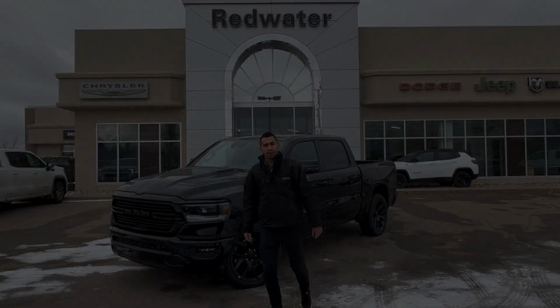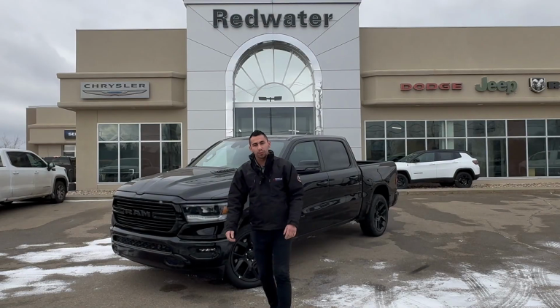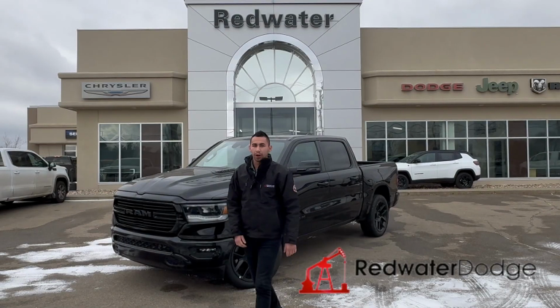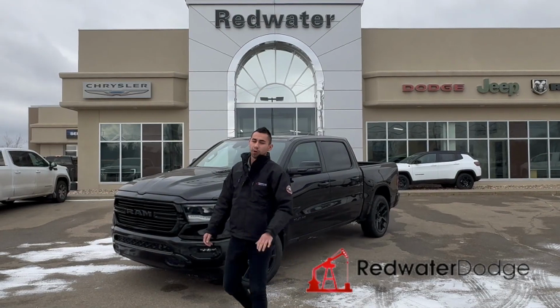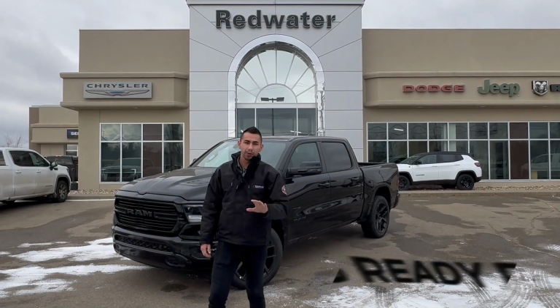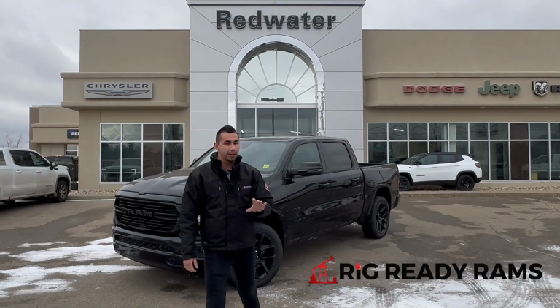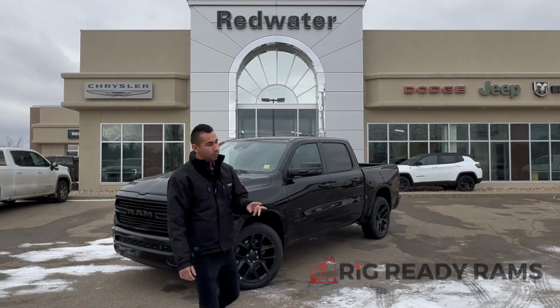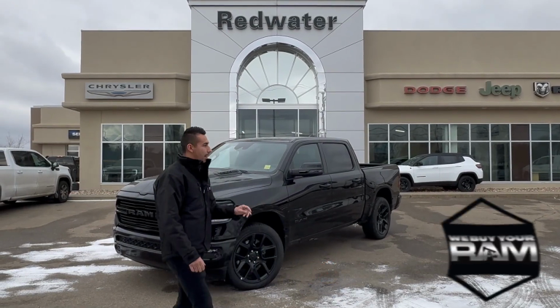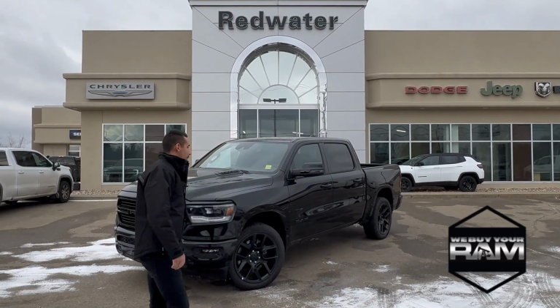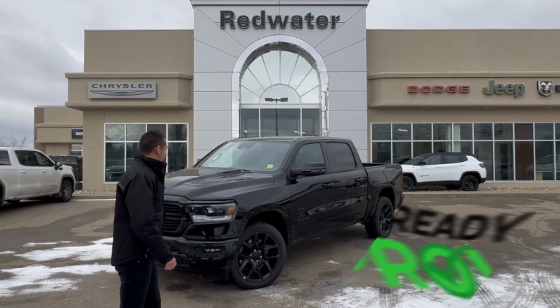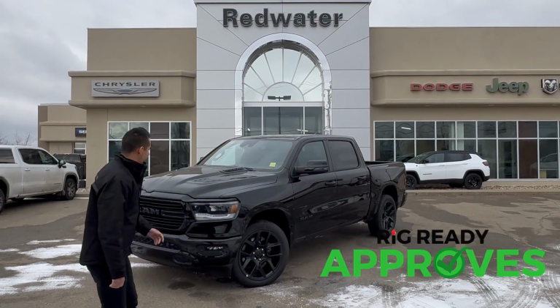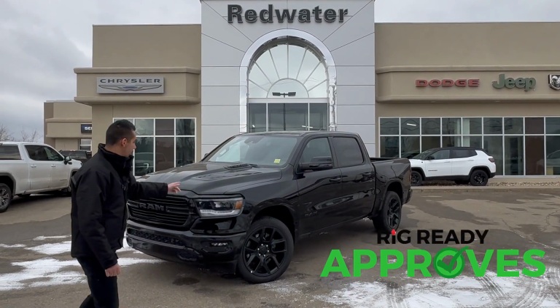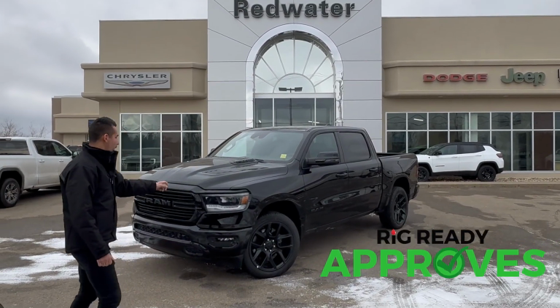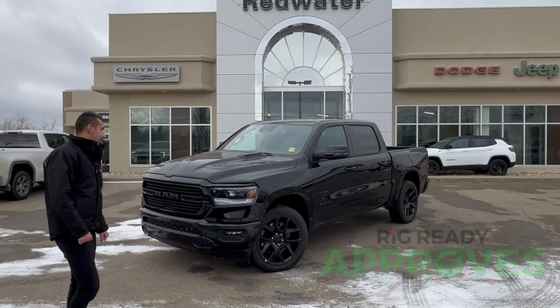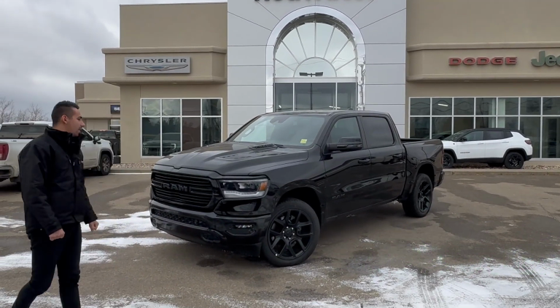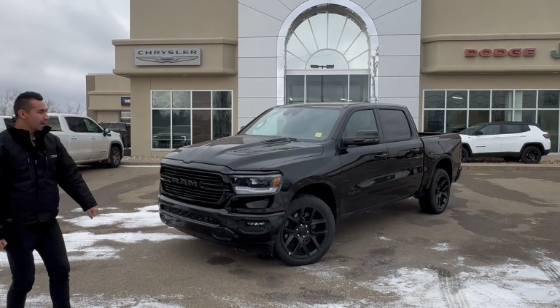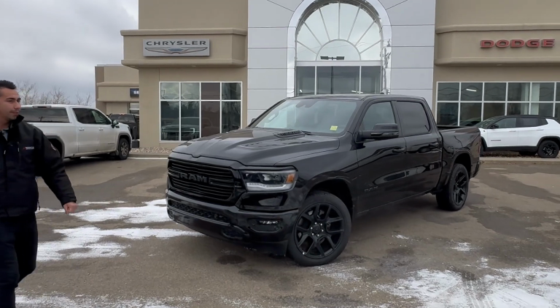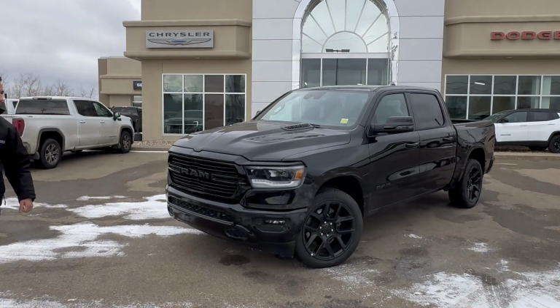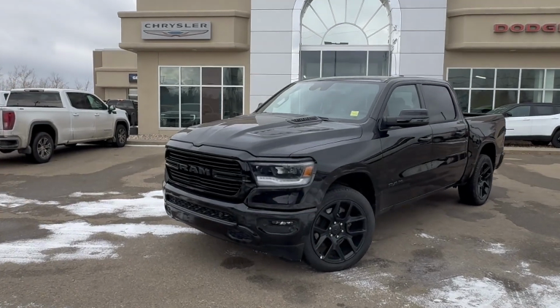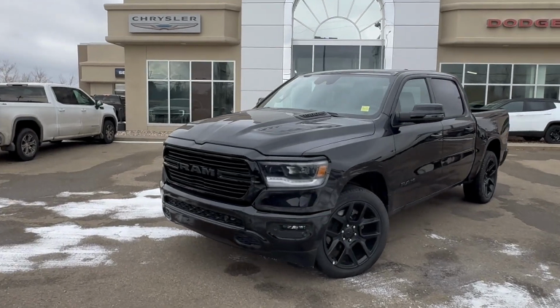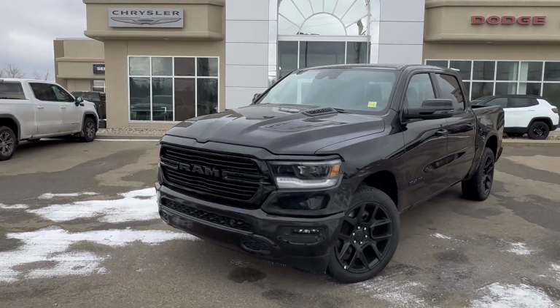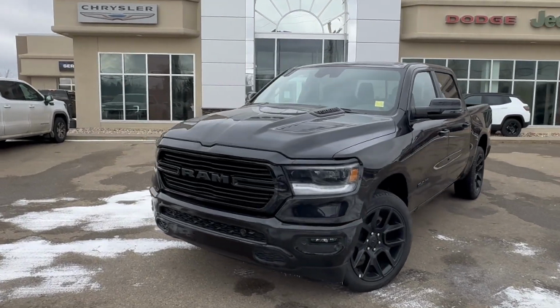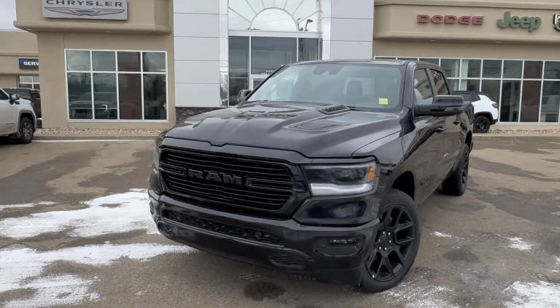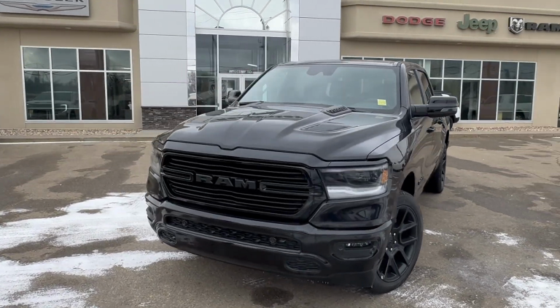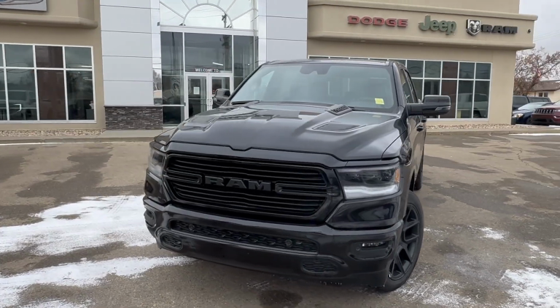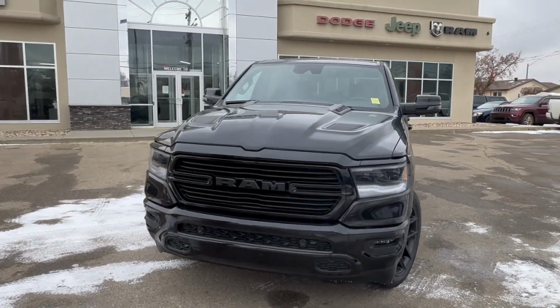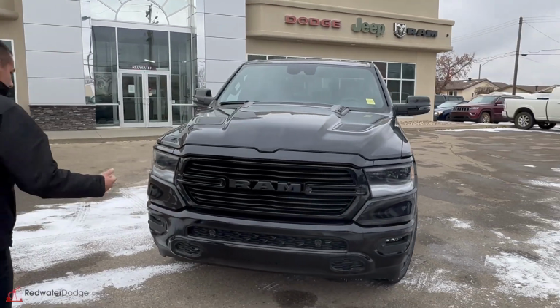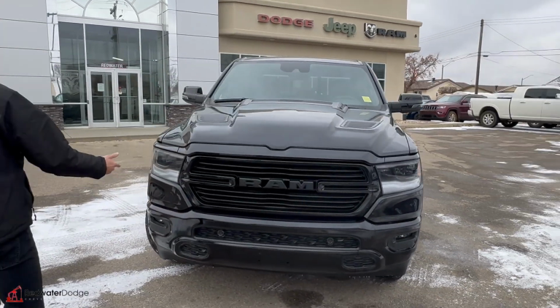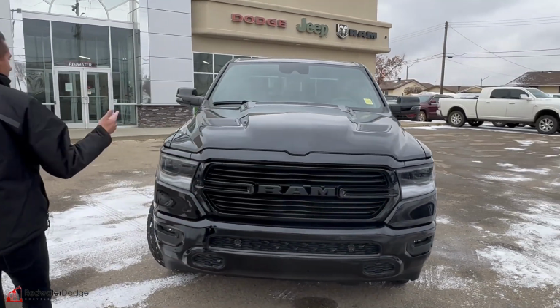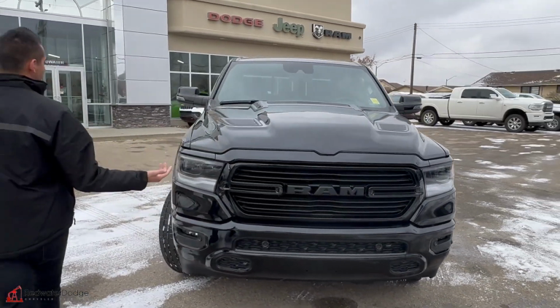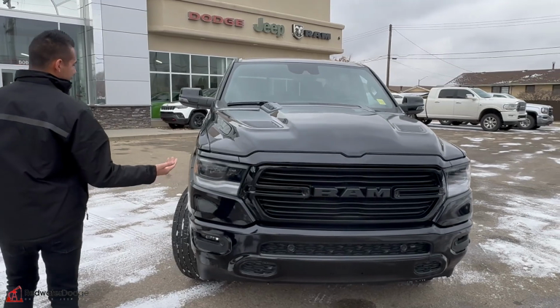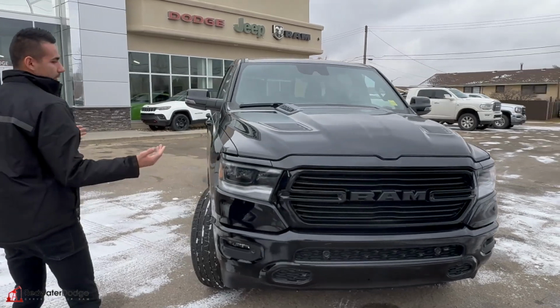Here from Redwater Dodge, the home of rig ready rams. We buy a ram and we have rig ready approvals. 2023 RAM 1500 Sport just came in — this one is powered by the e-torque 5.7 with the sport appearance package.